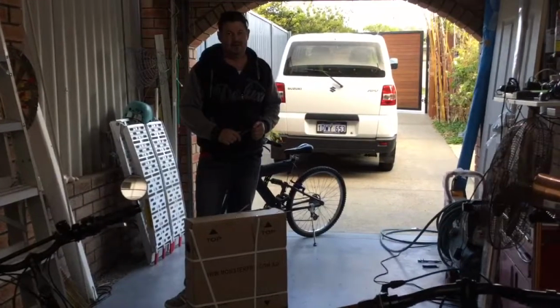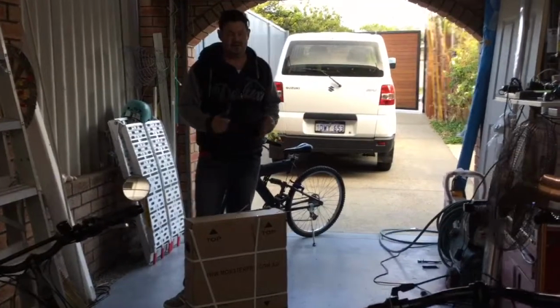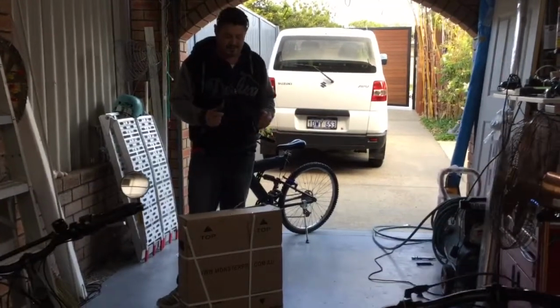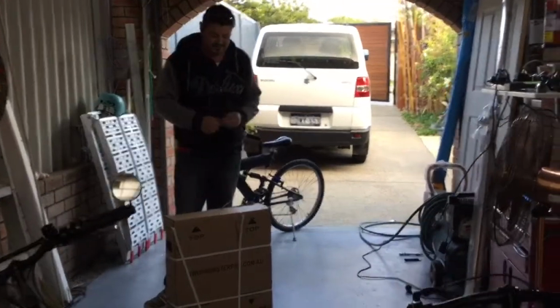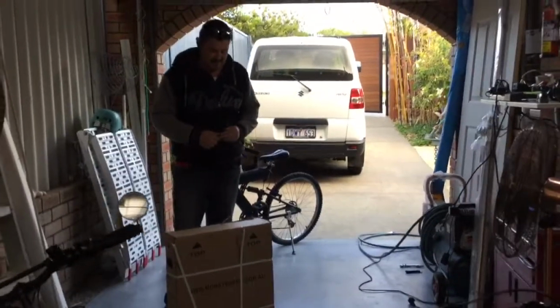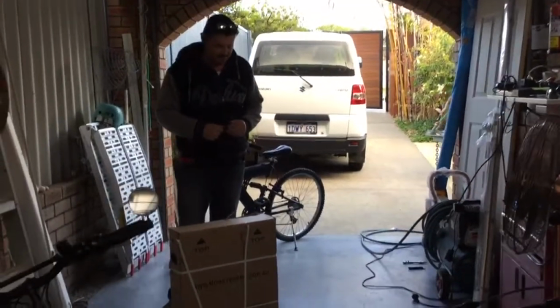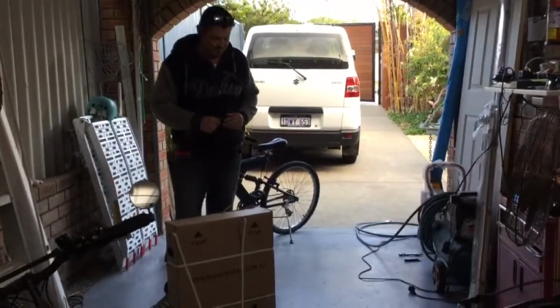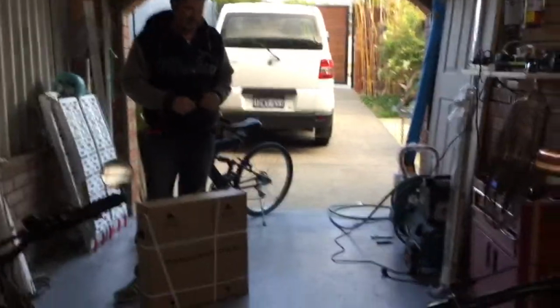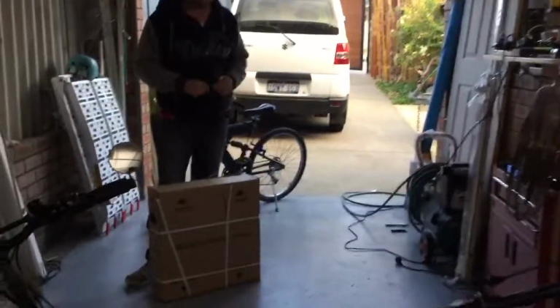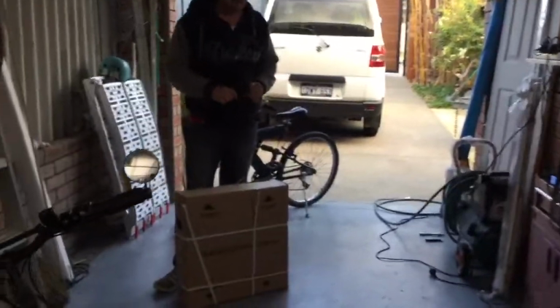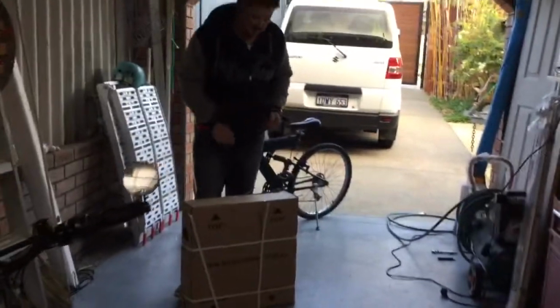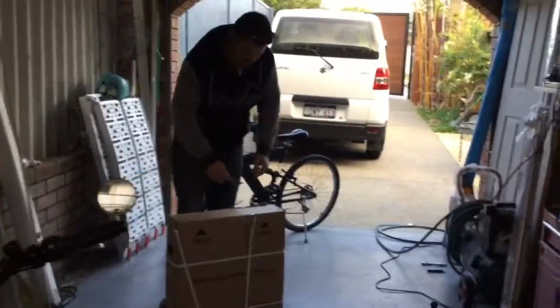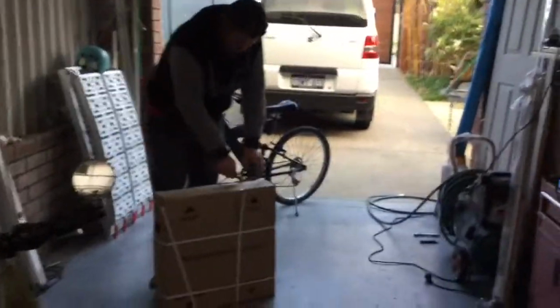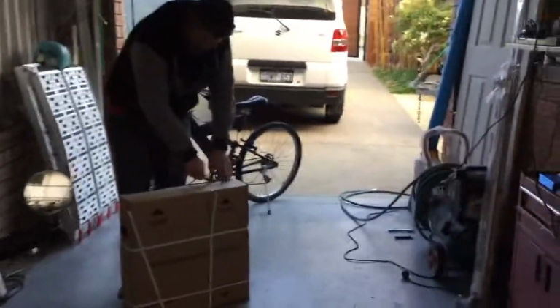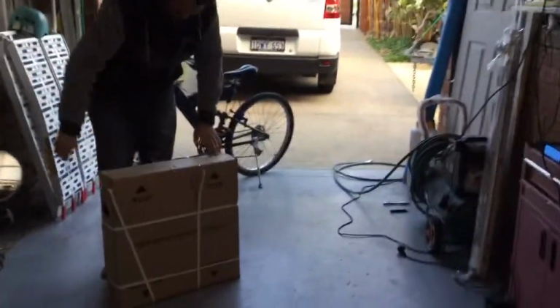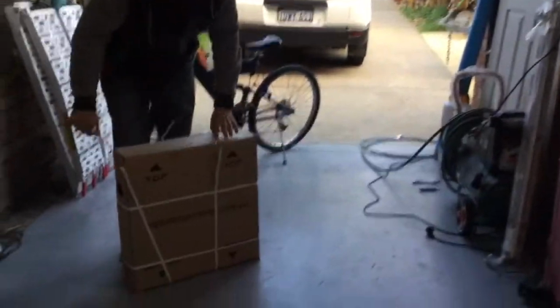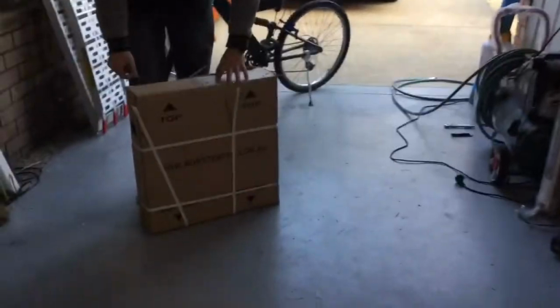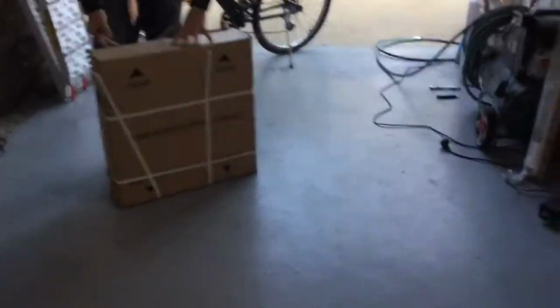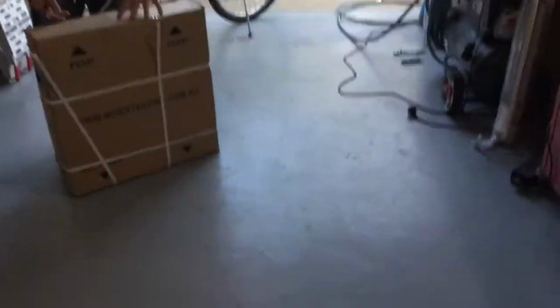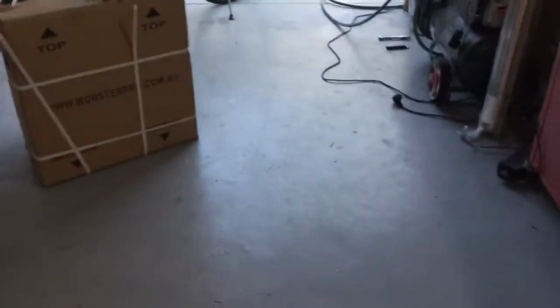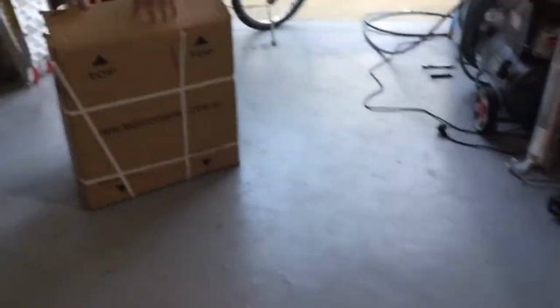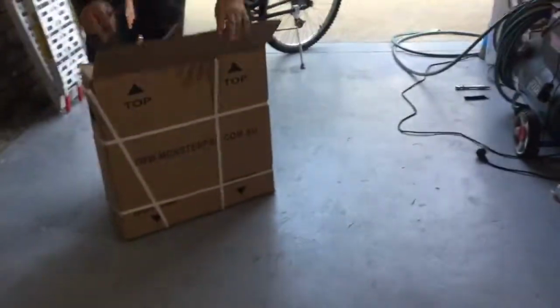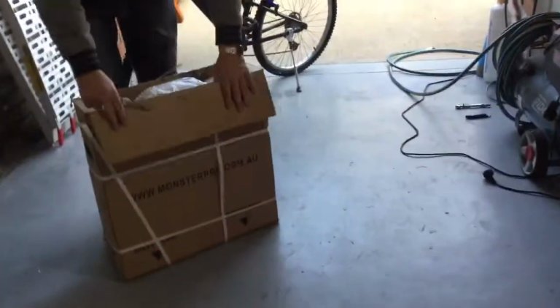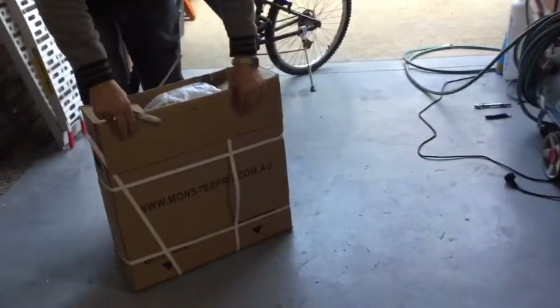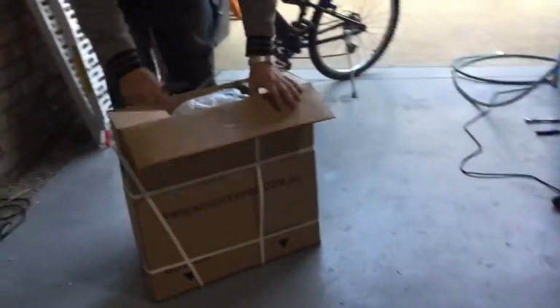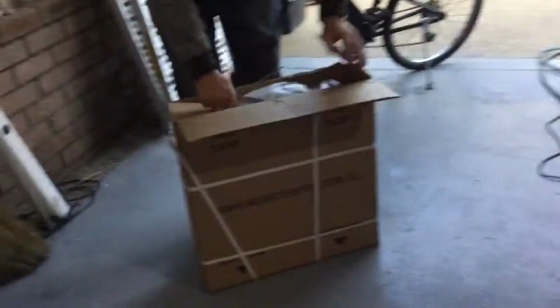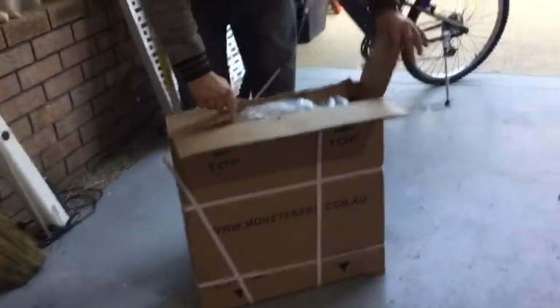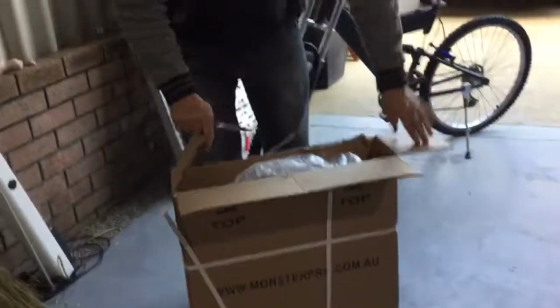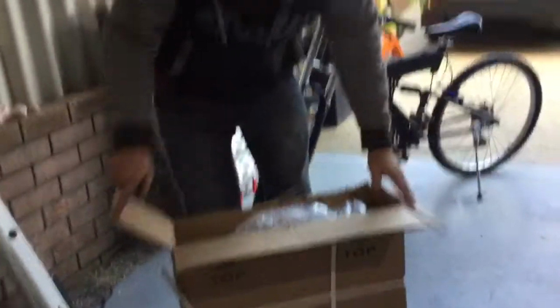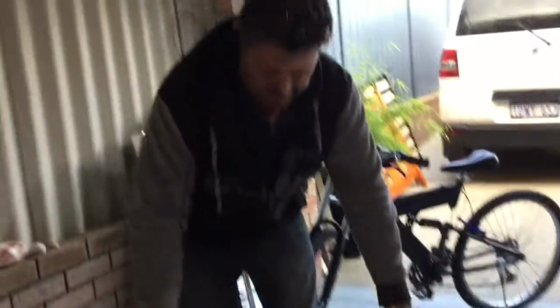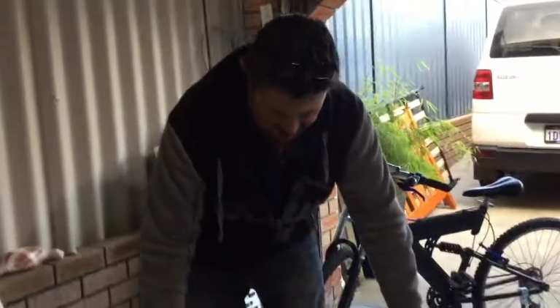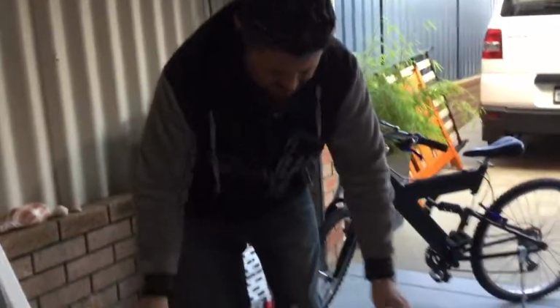Hi guys, the kit's arrived today and I've just been cutting through all of the bits and pieces, so let's see what we get in our kit.